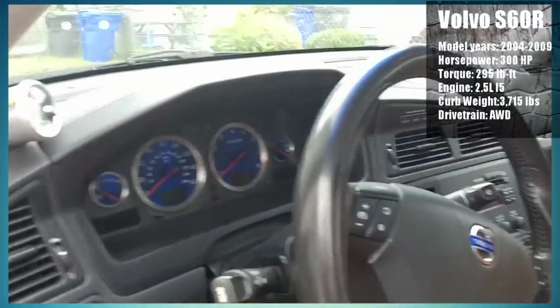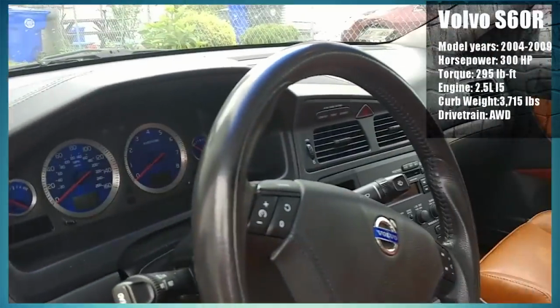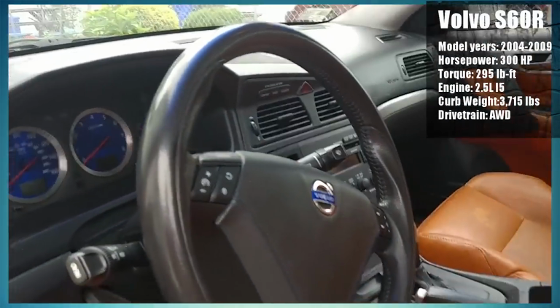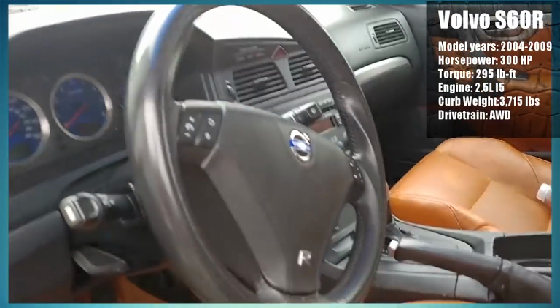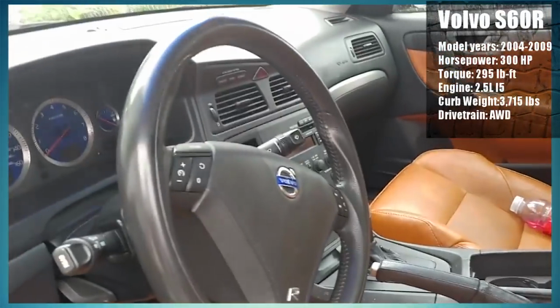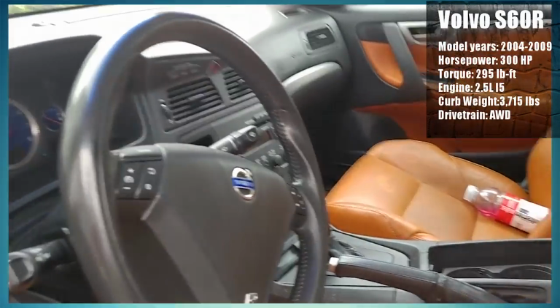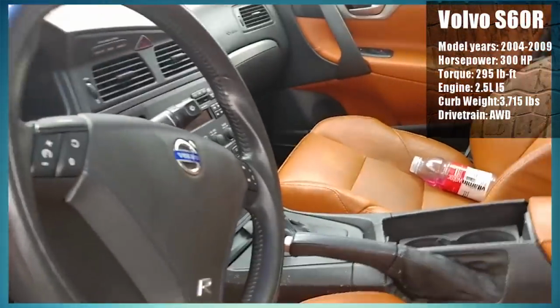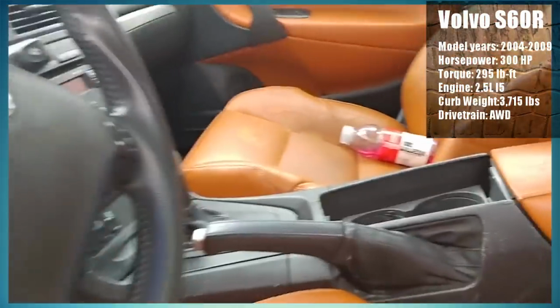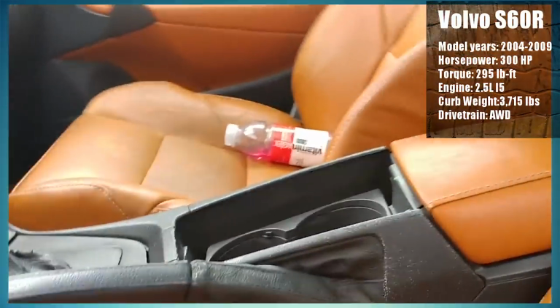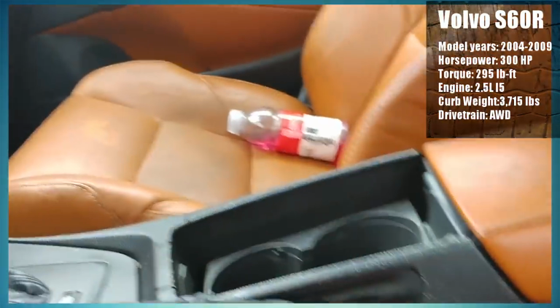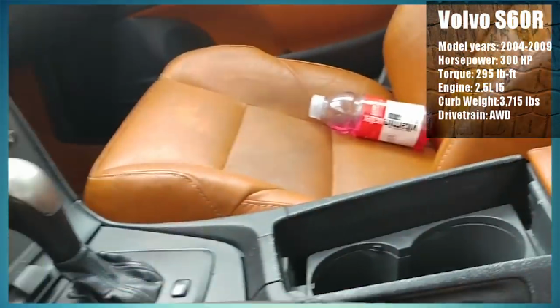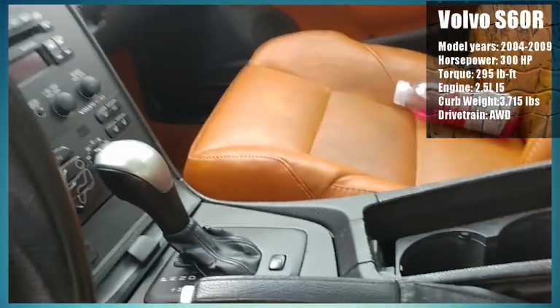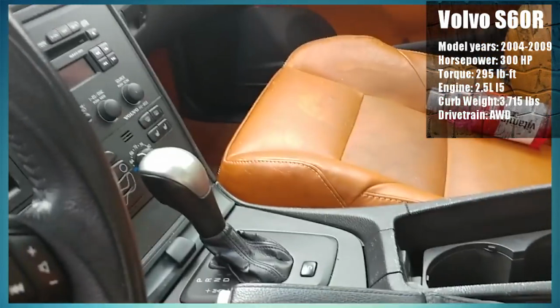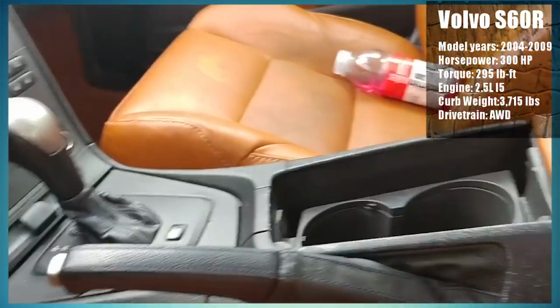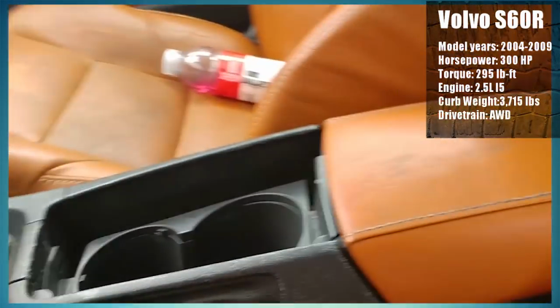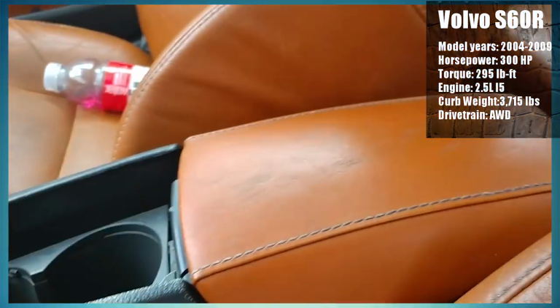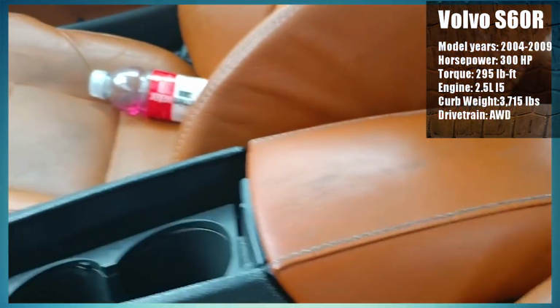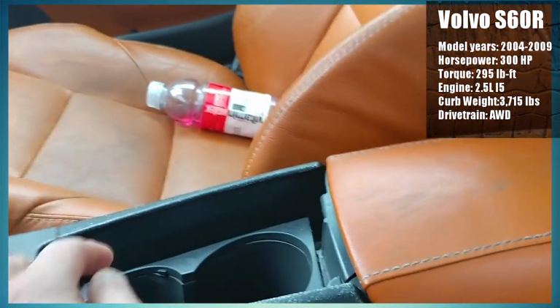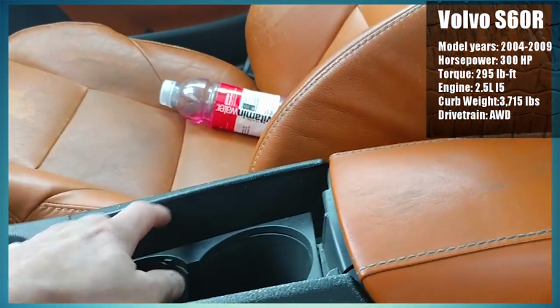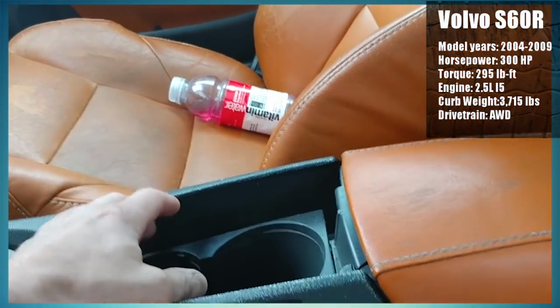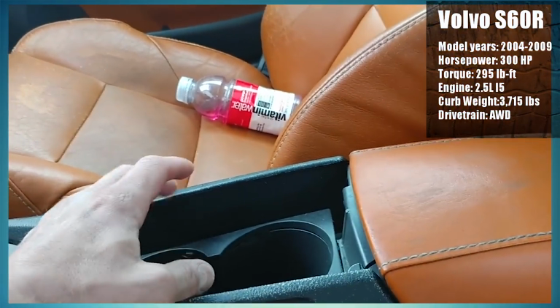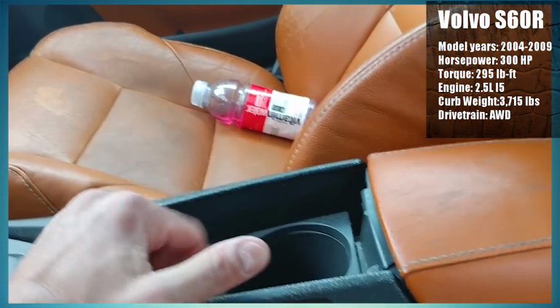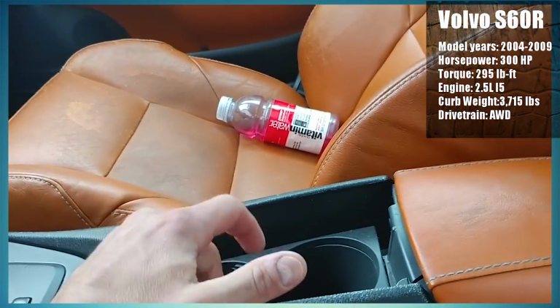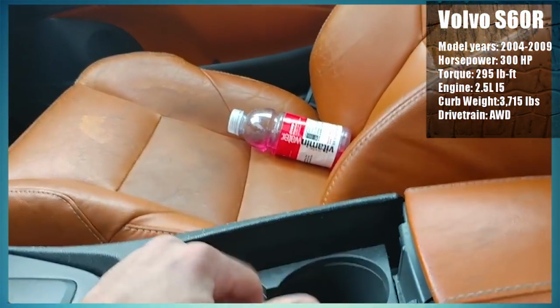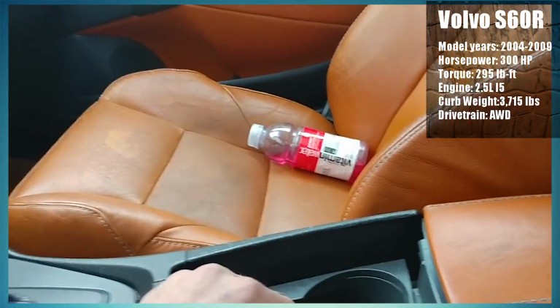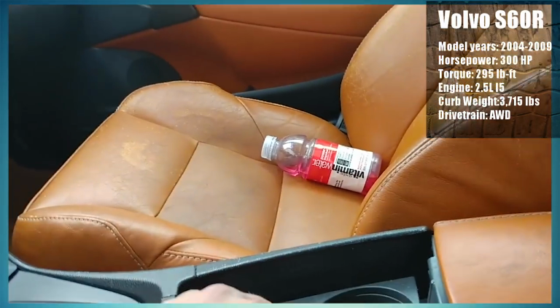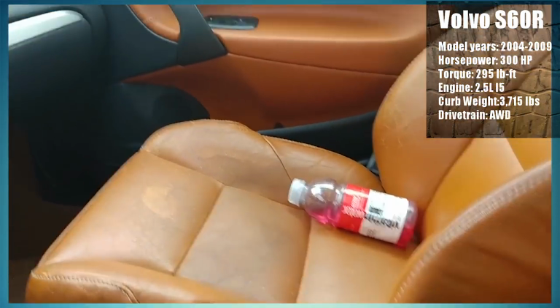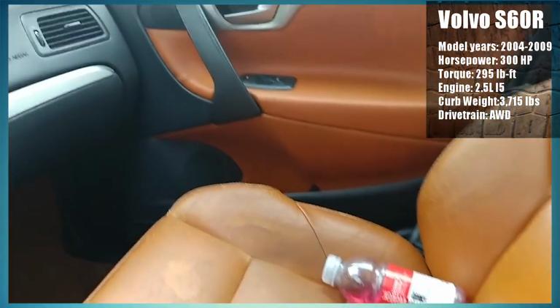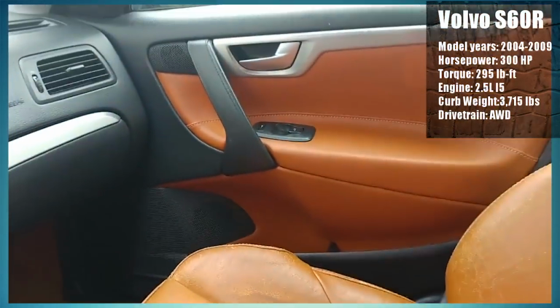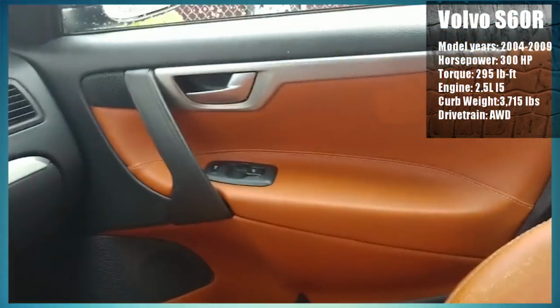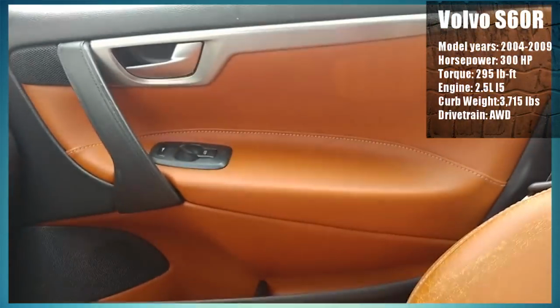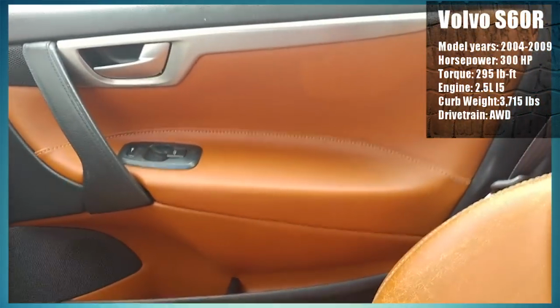Performance aside, this car's interior is really well done. Nothing too extraordinary, but far from disappointing. Most of these can be found around 7 to 9 grand, so for that price, it's a nice hidden gem that definitely deserves to be checked out.